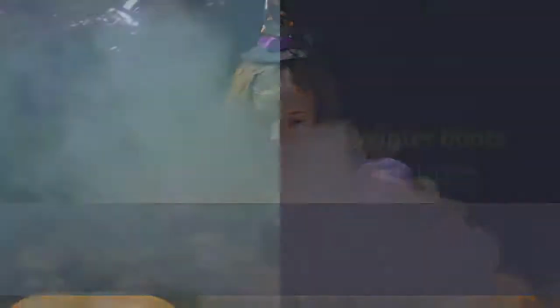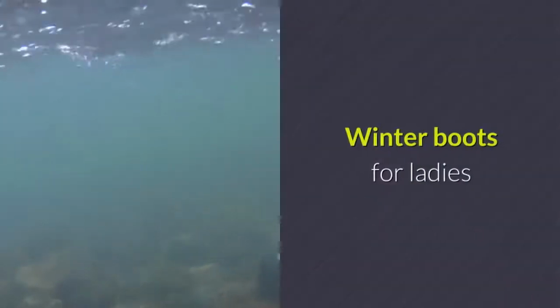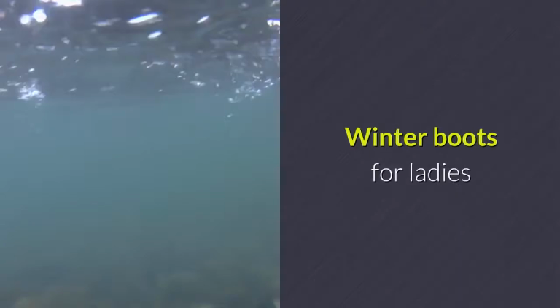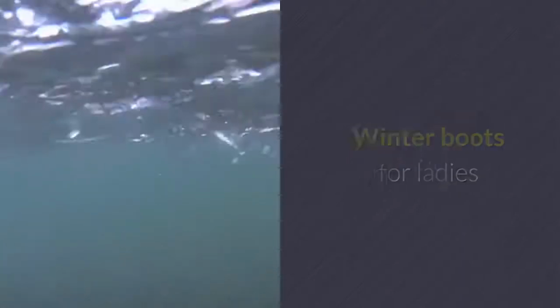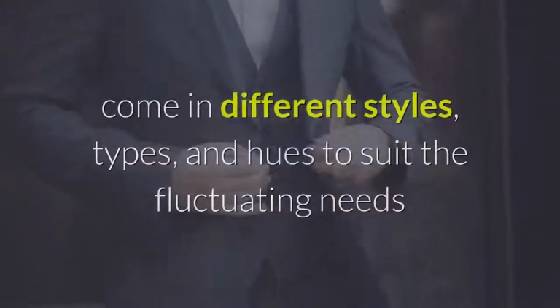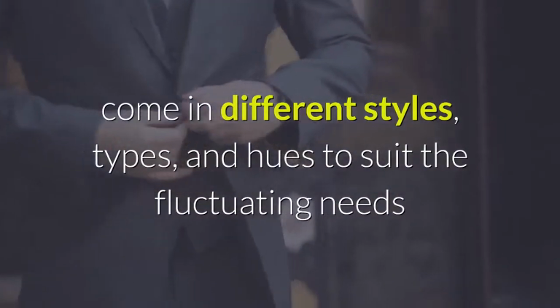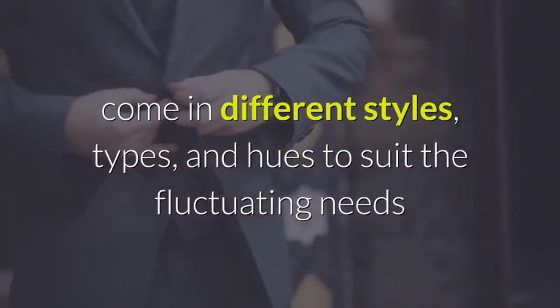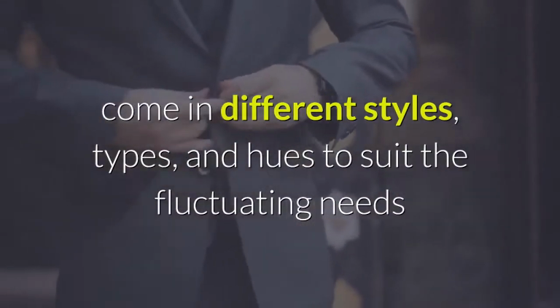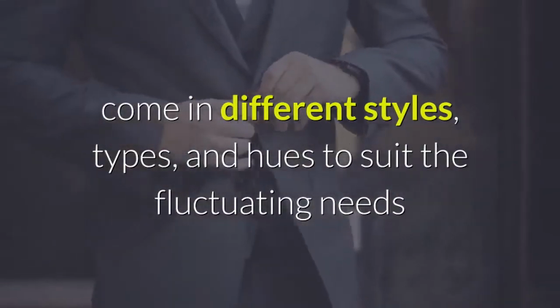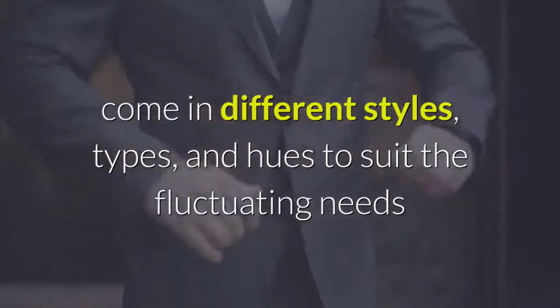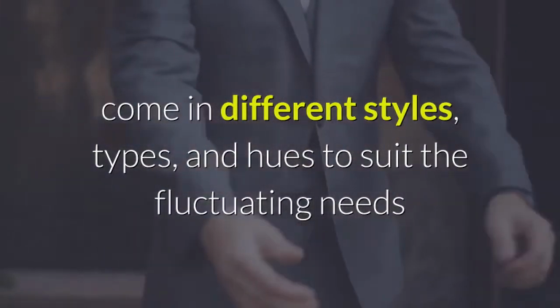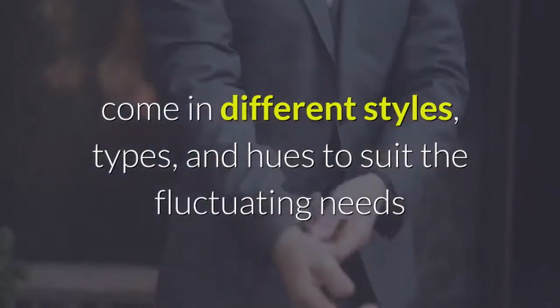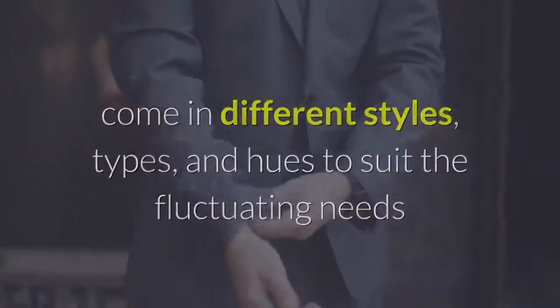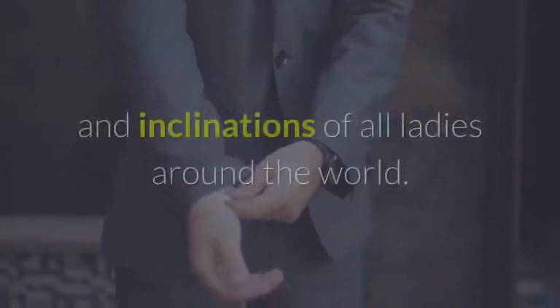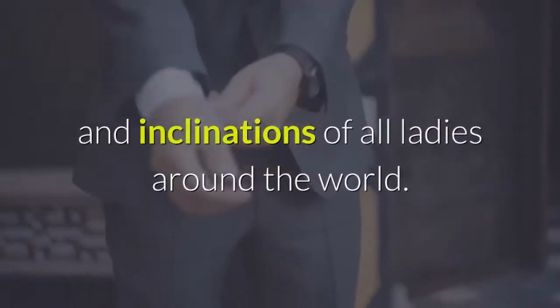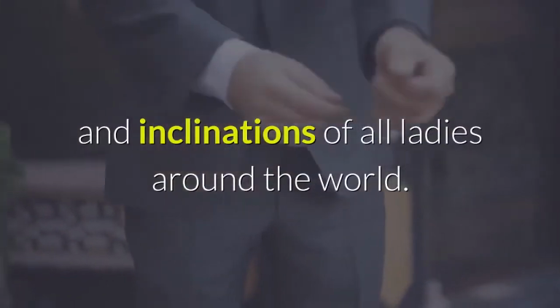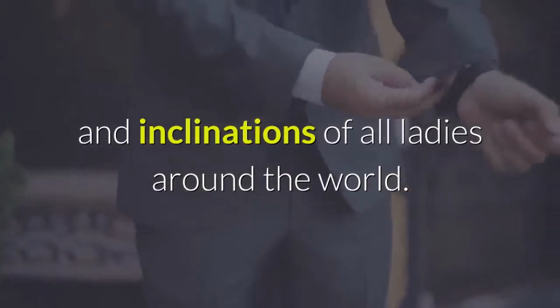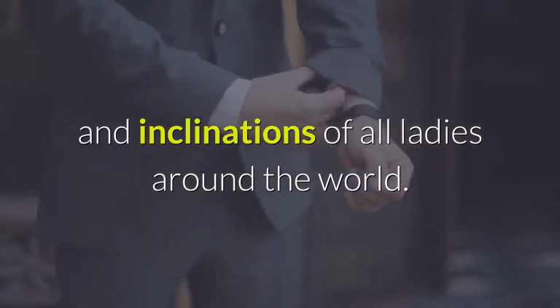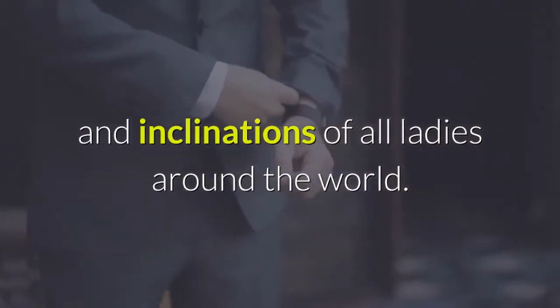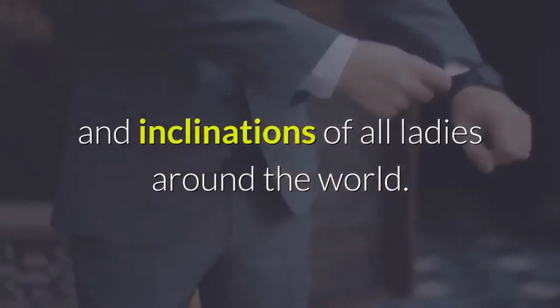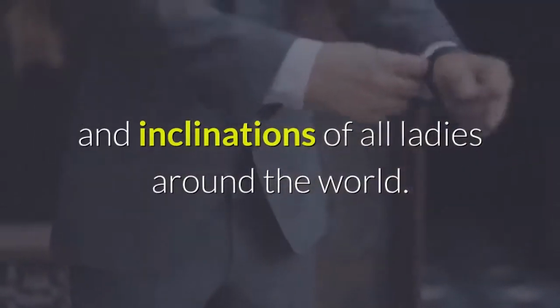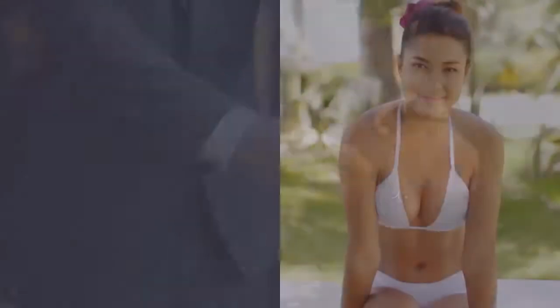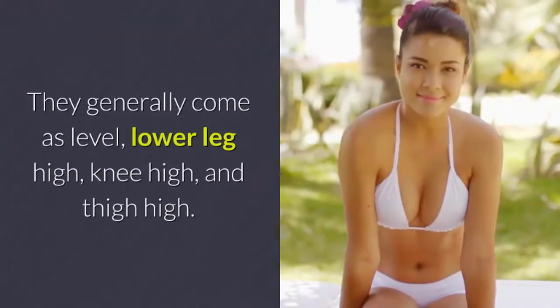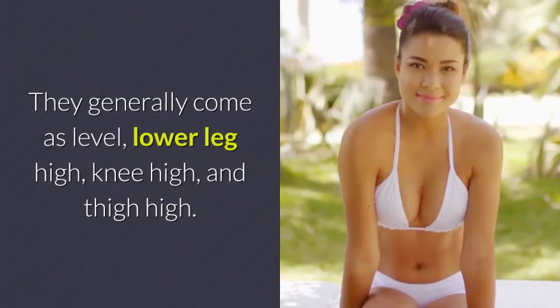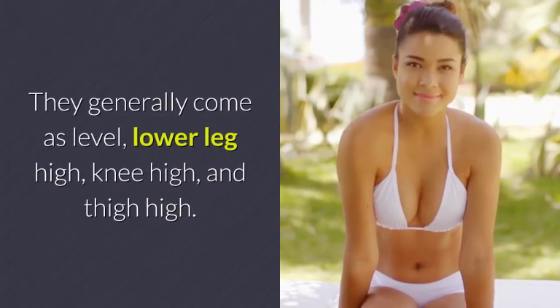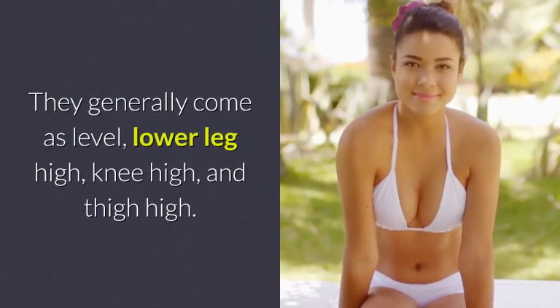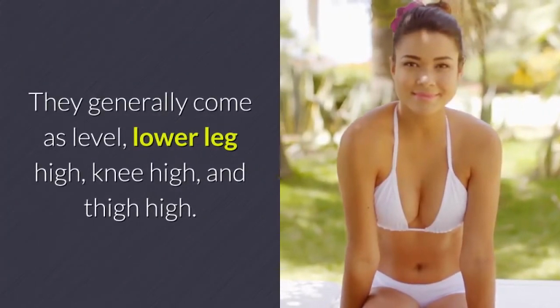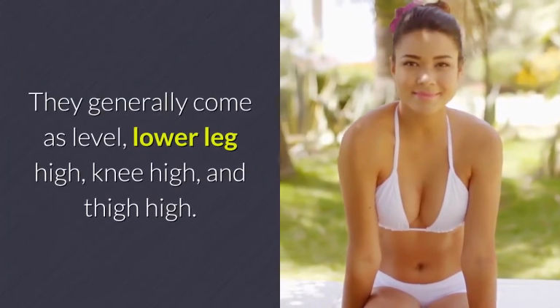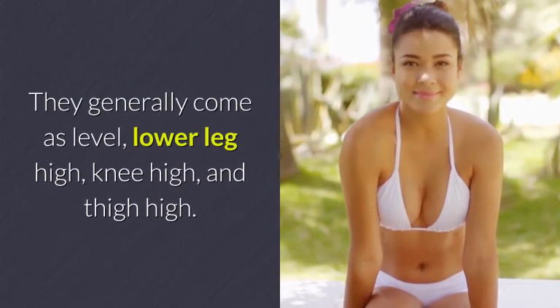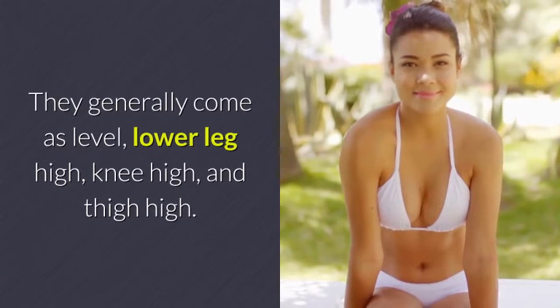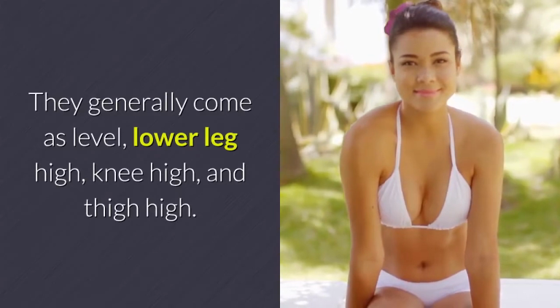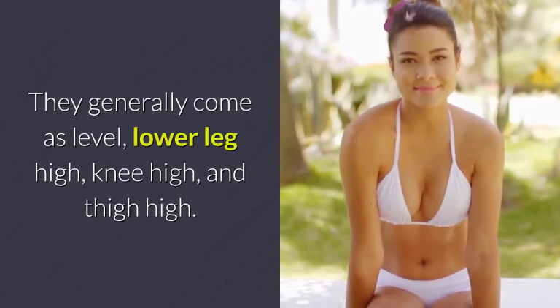Winter boots for ladies come in different styles, types, and hues to suit the fluctuating needs and inclinations of all ladies around the world. They generally come as flat, lower leg high, knee high, and thigh high.